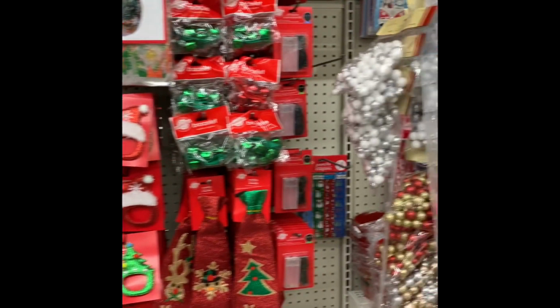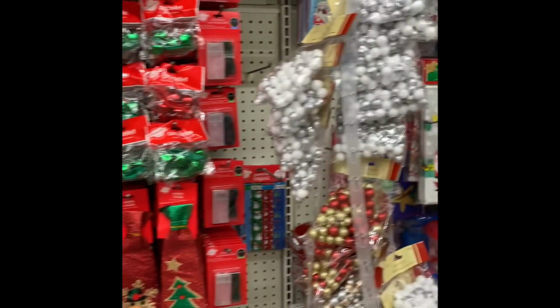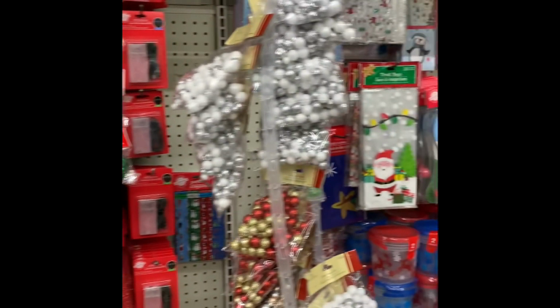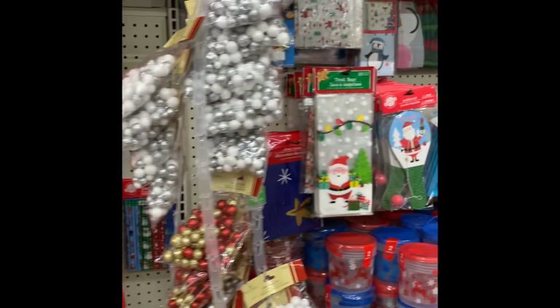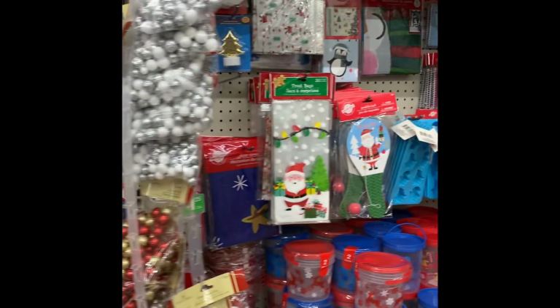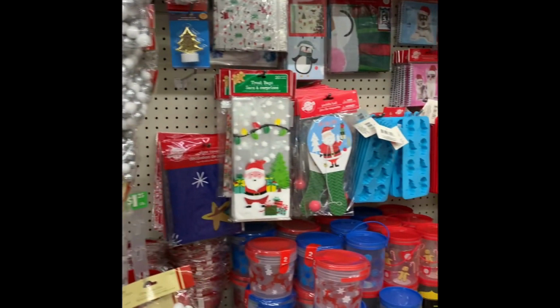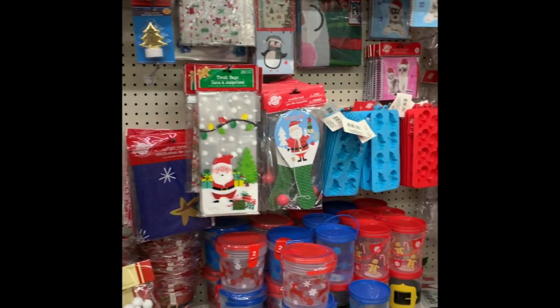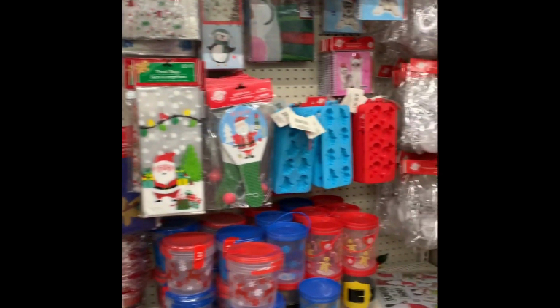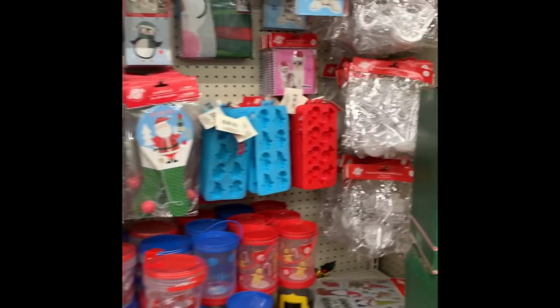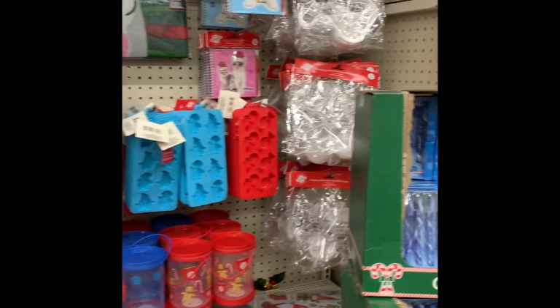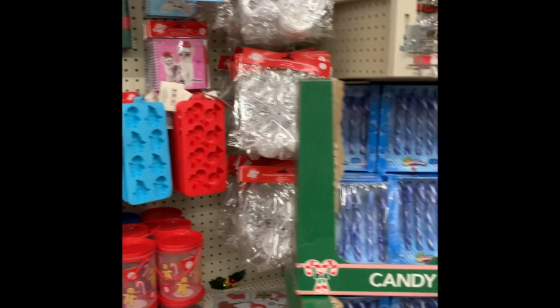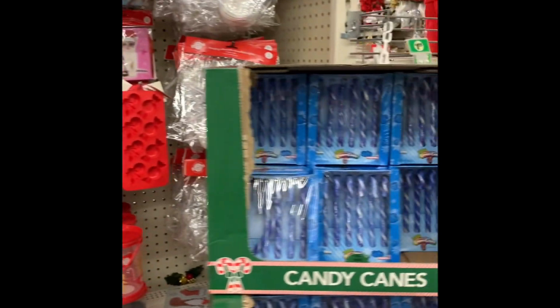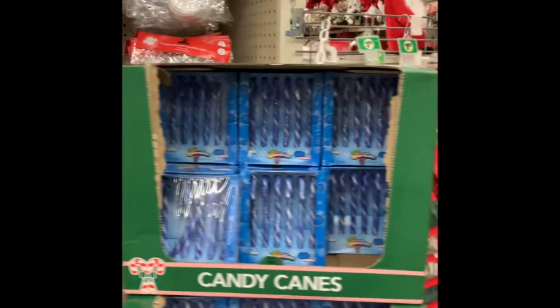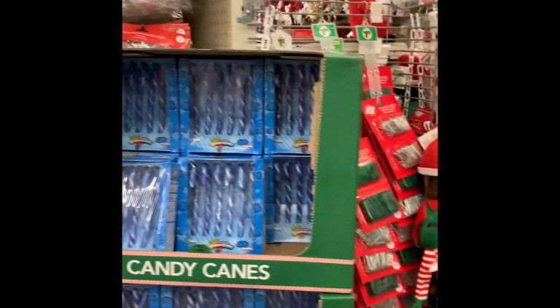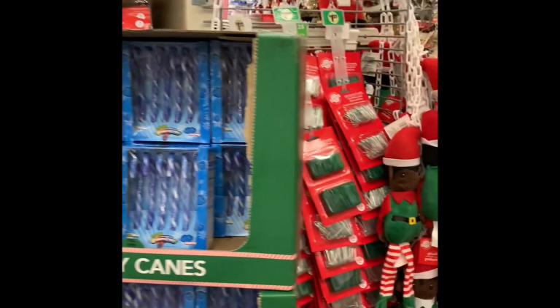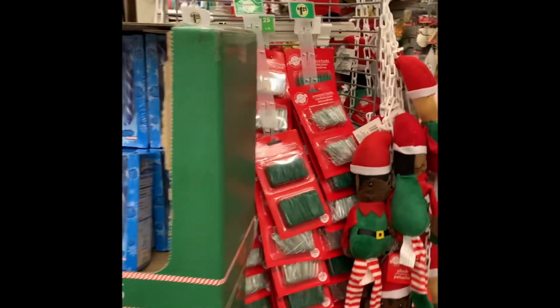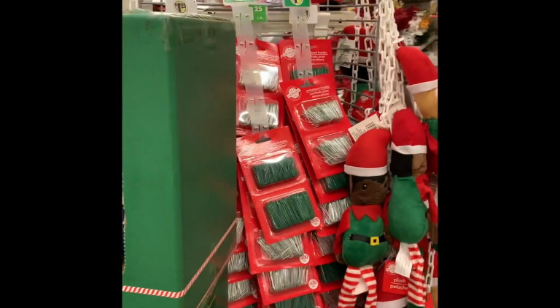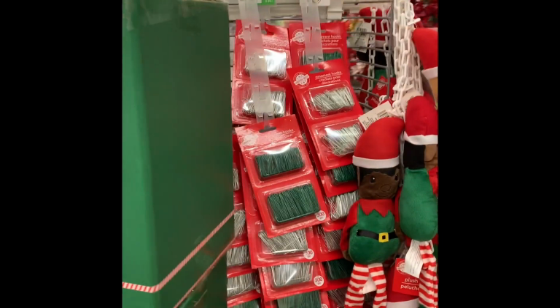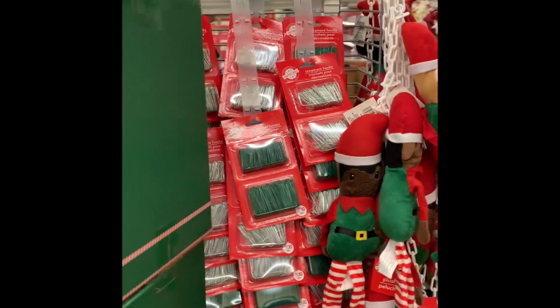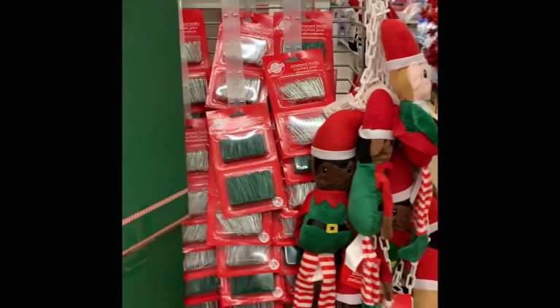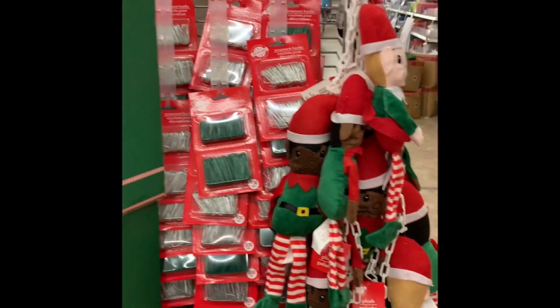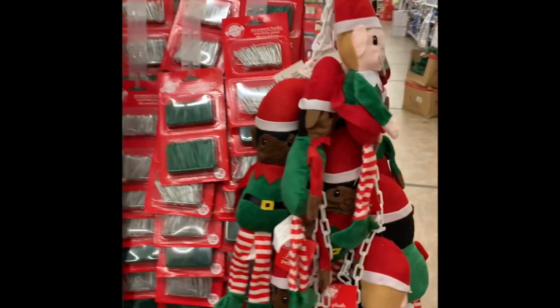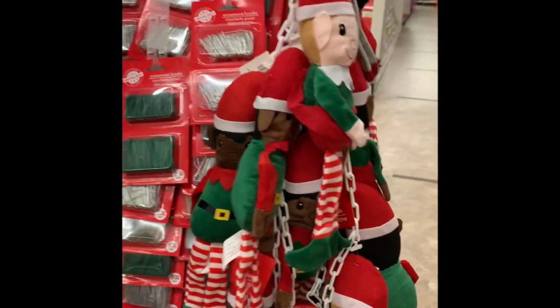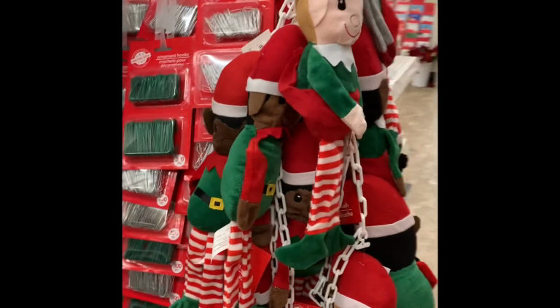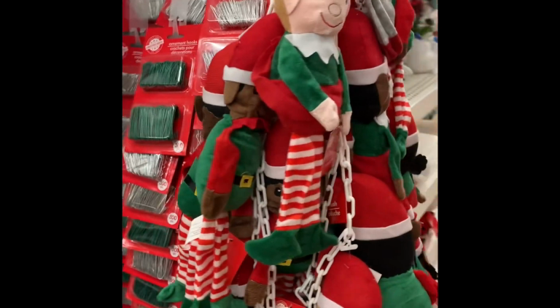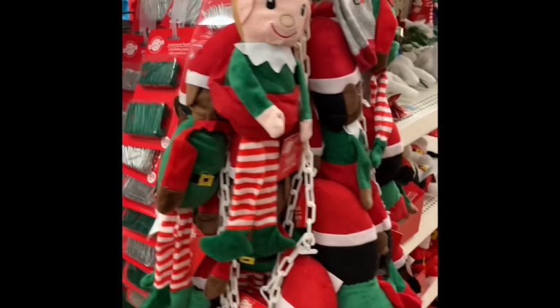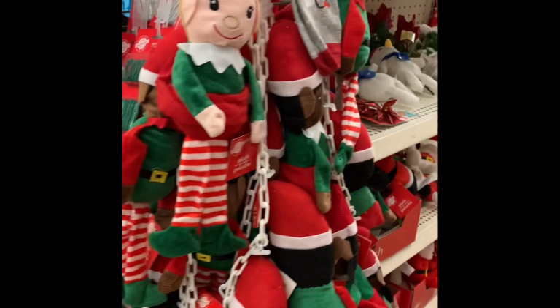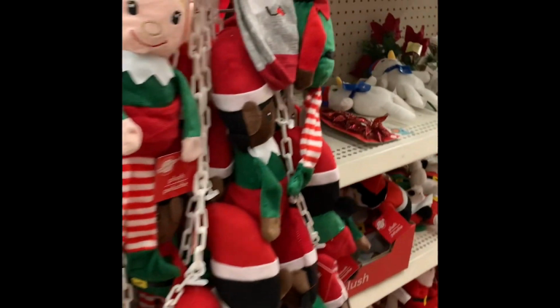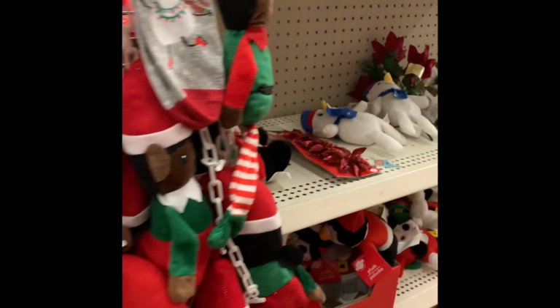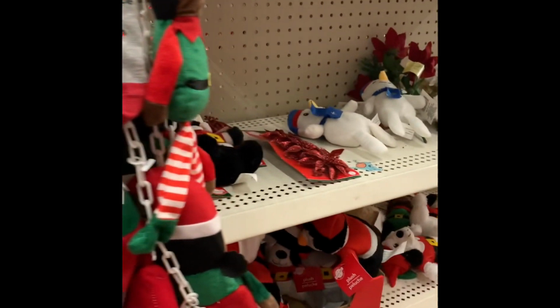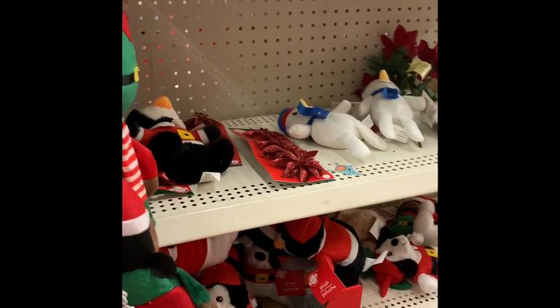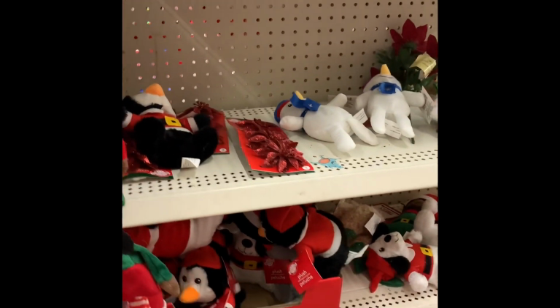It was fun just to go in and browse, see what they had, and to see if they had anything from last year out. They did have a few items from last year, but mainly a lot of these were the new items.